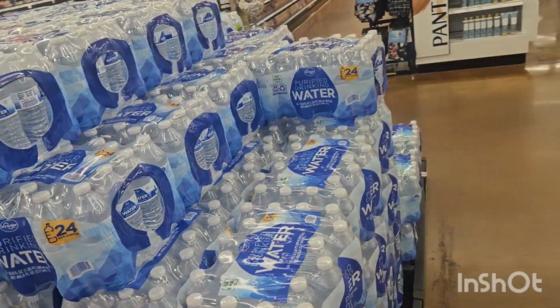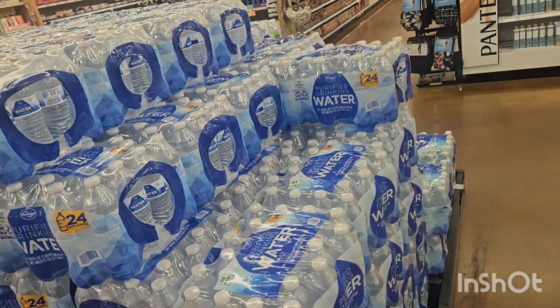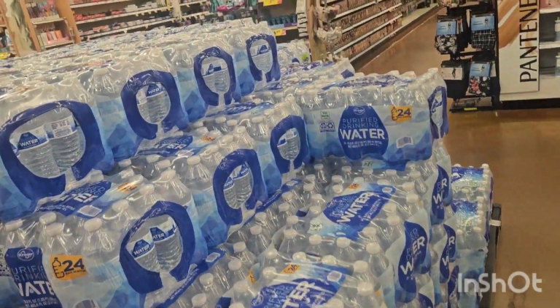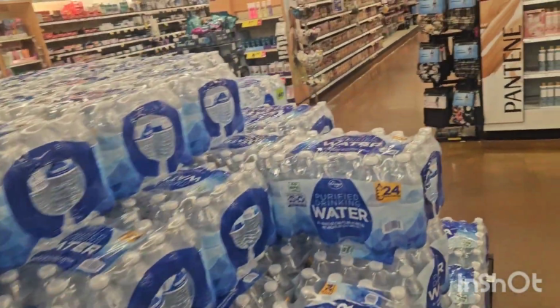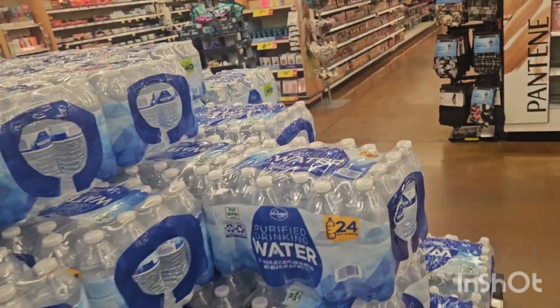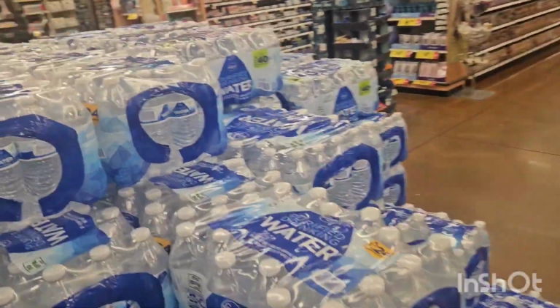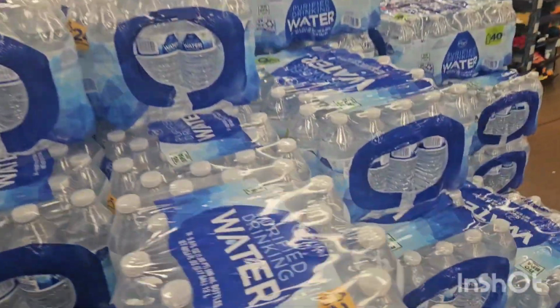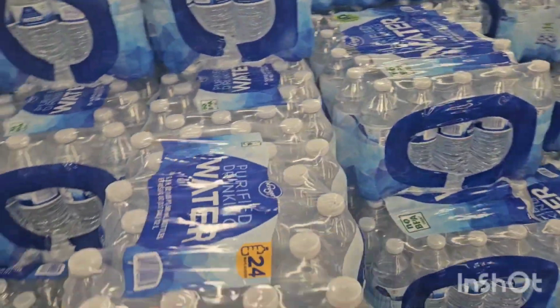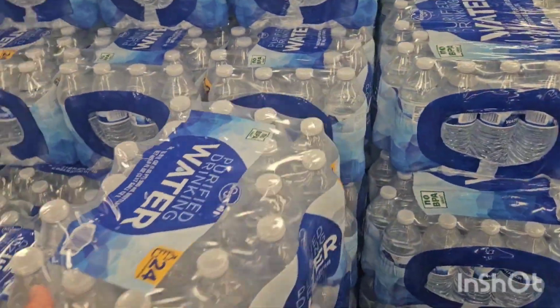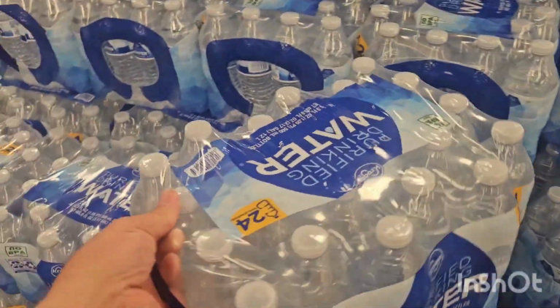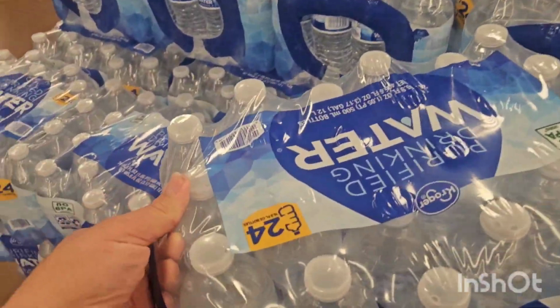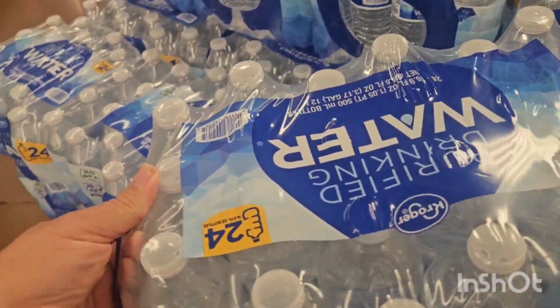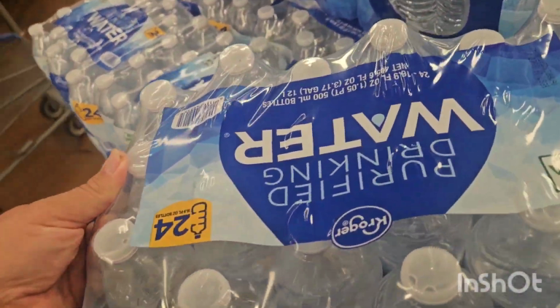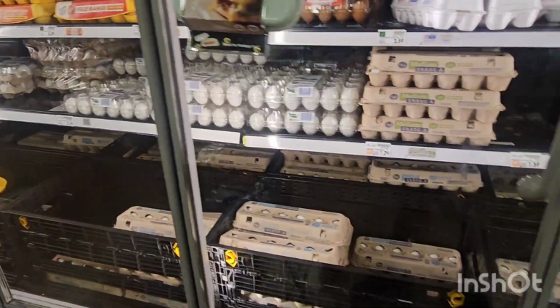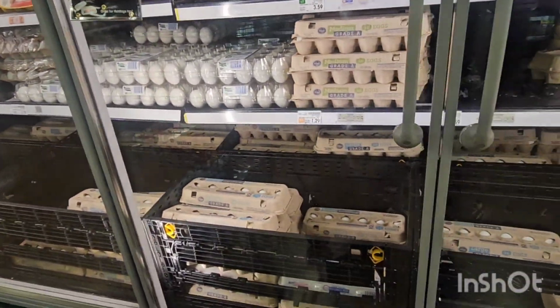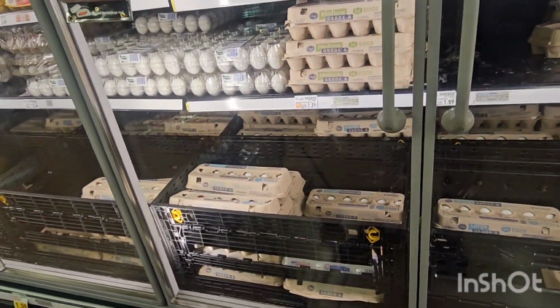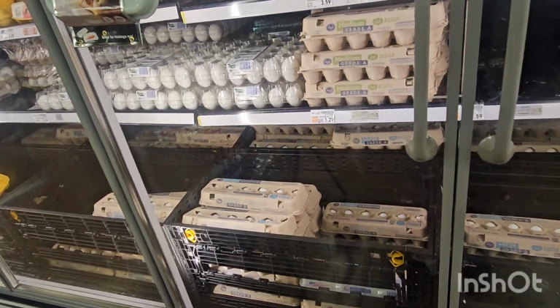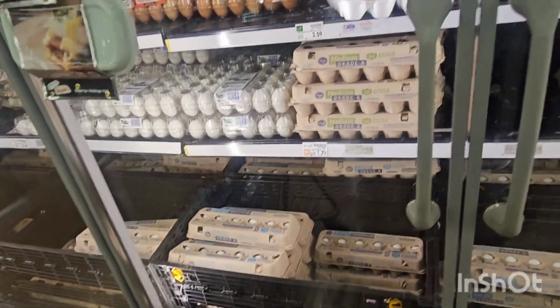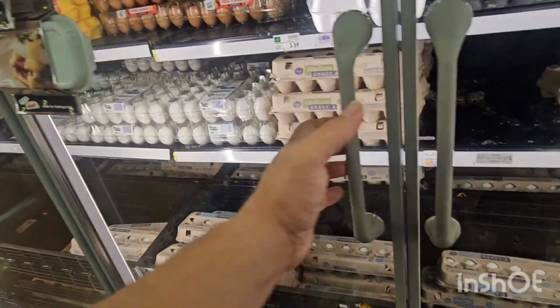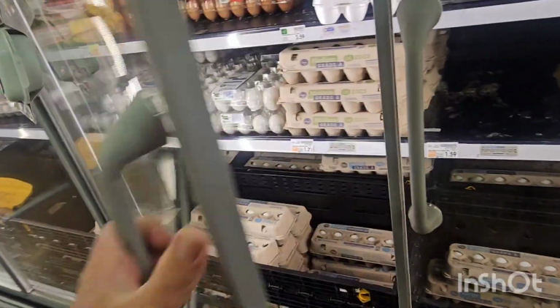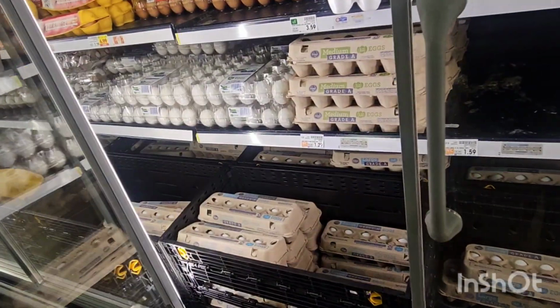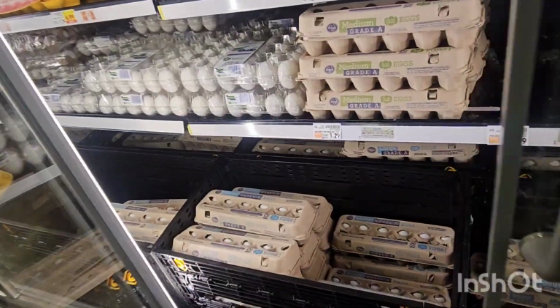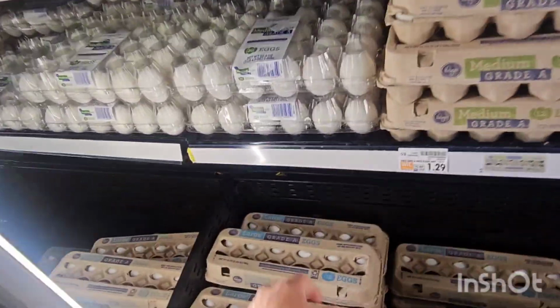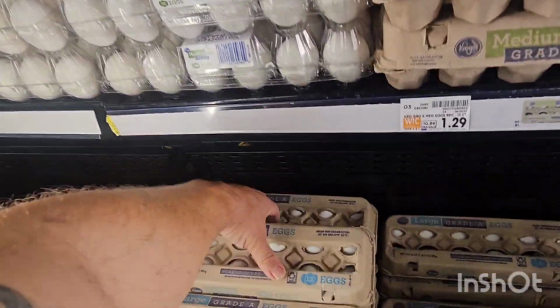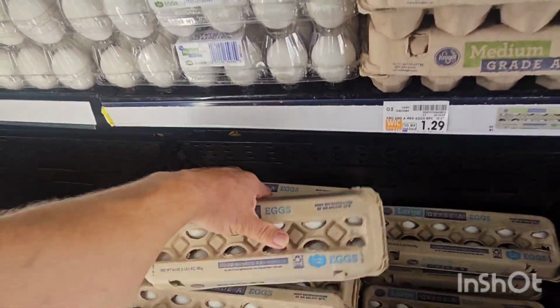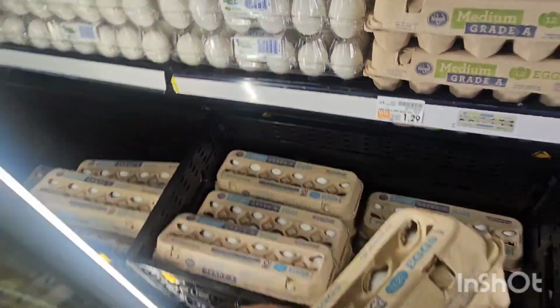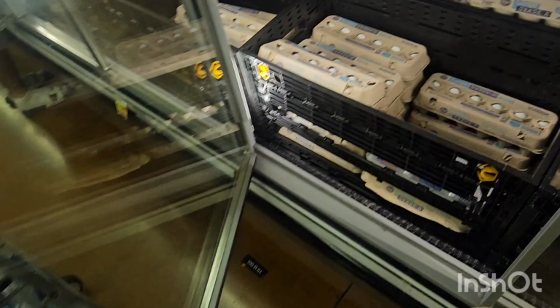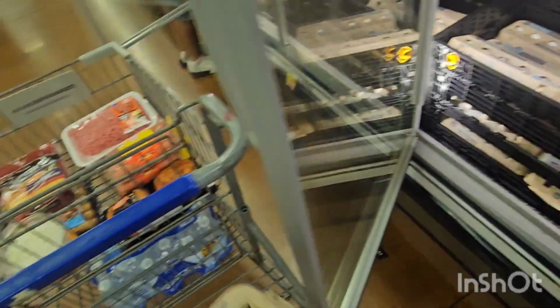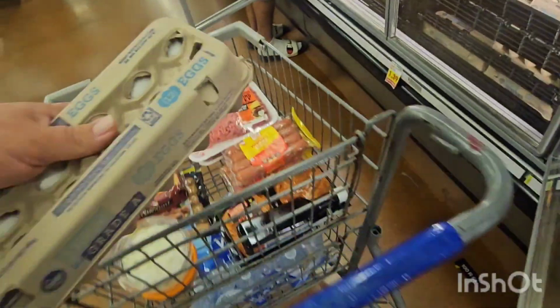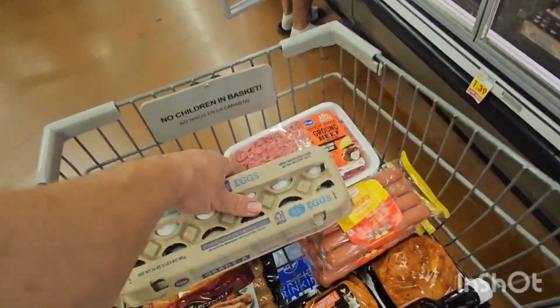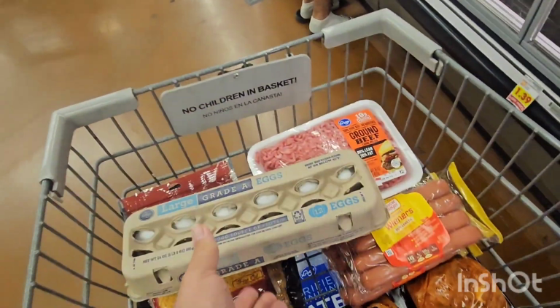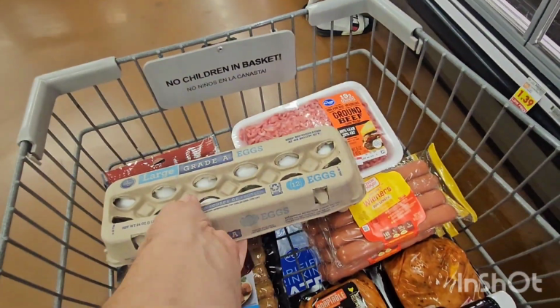I'm going to get me a case of waters — since it's hot spending time out there on the road, water is essential. I'll also get a dozen eggs here. Always open the carton and make sure they're good.